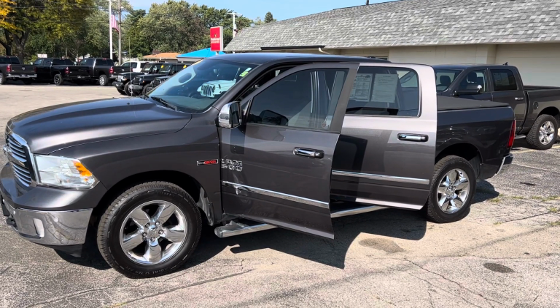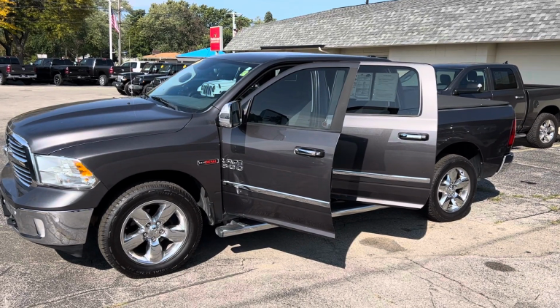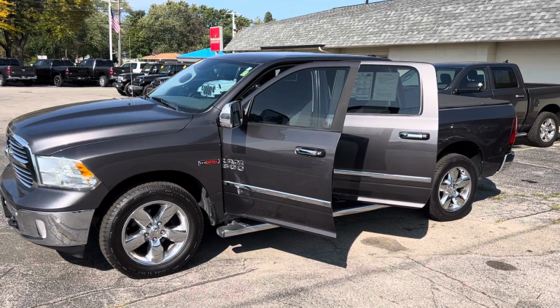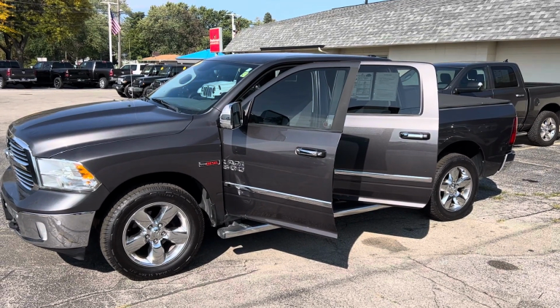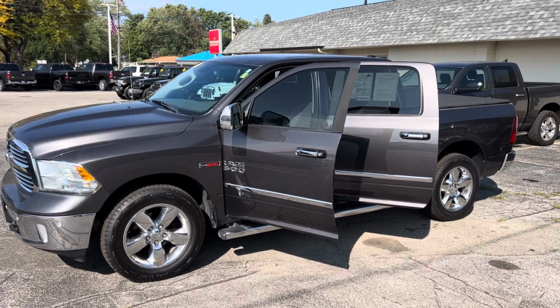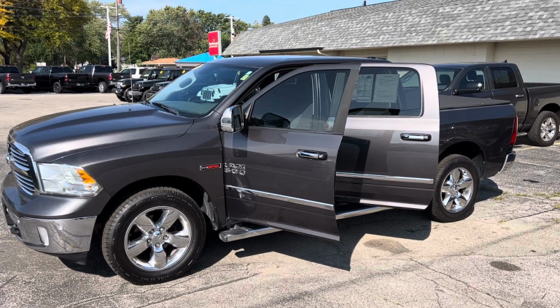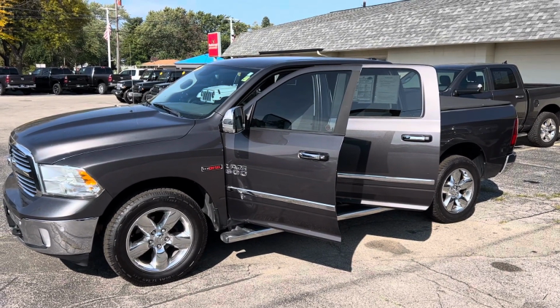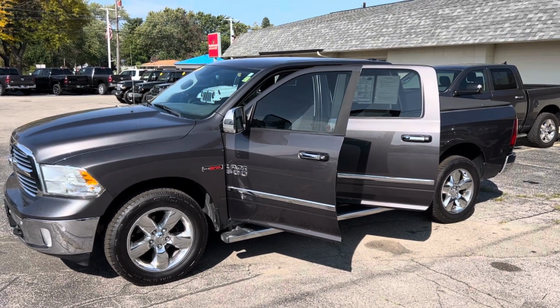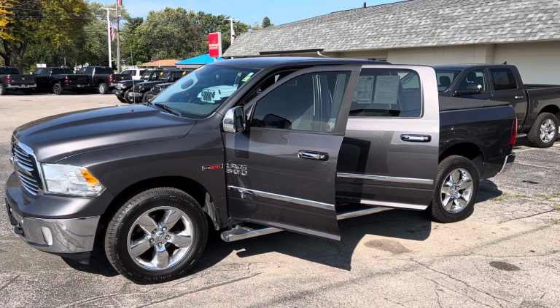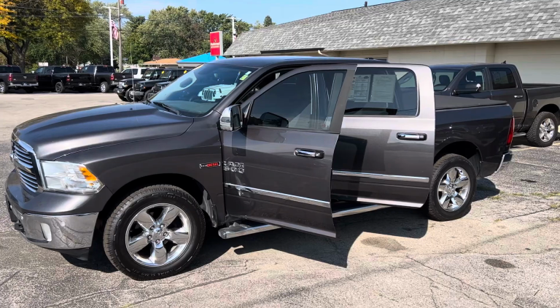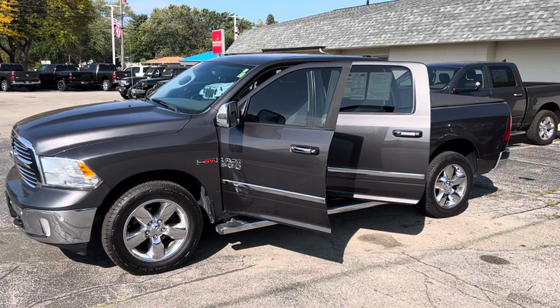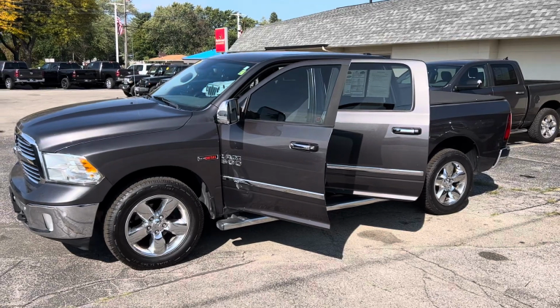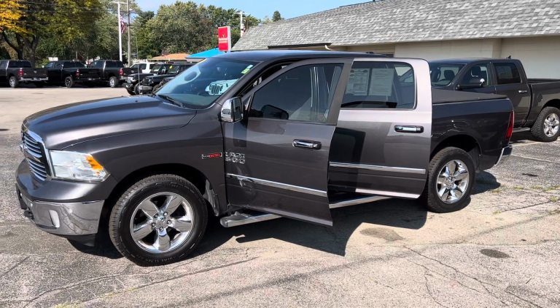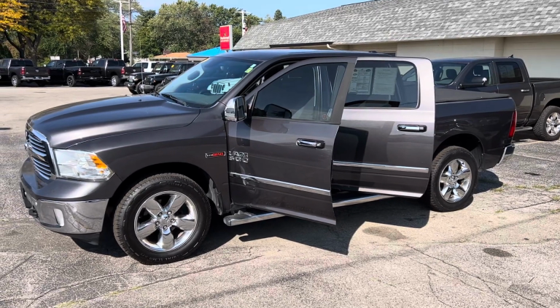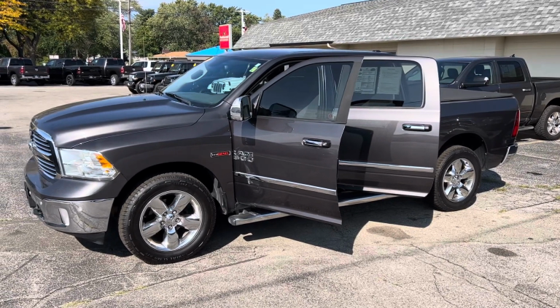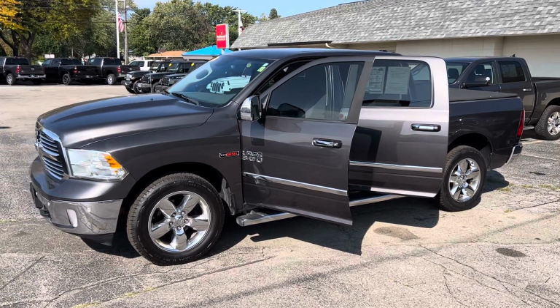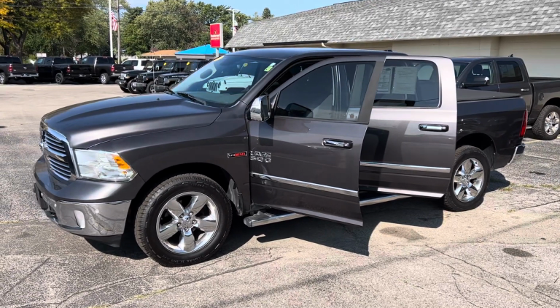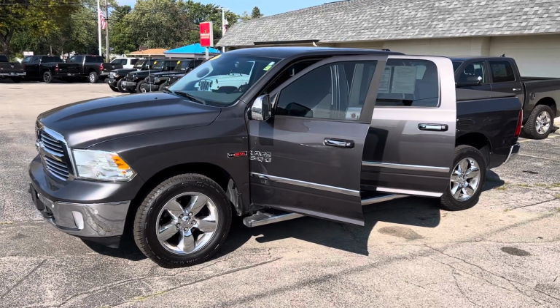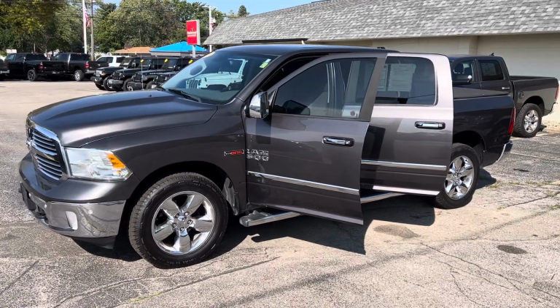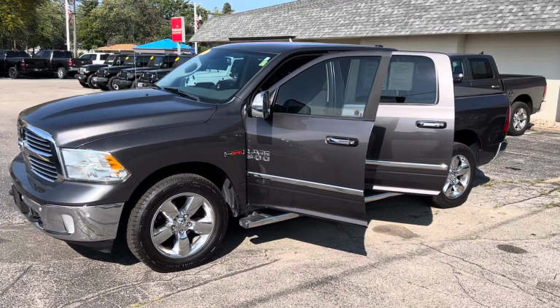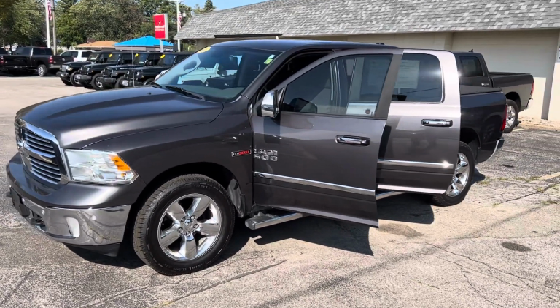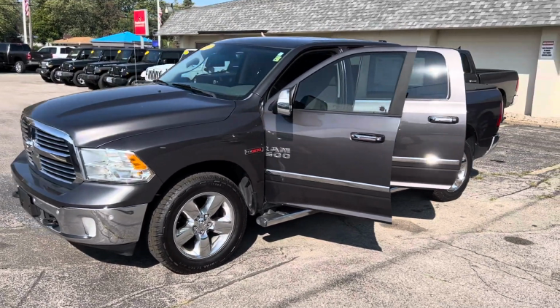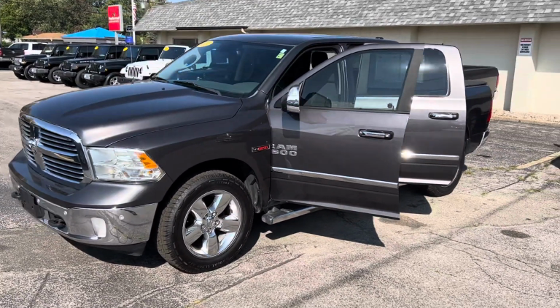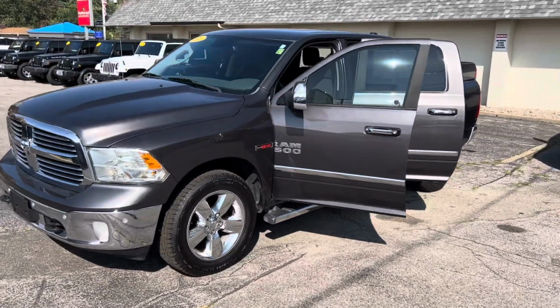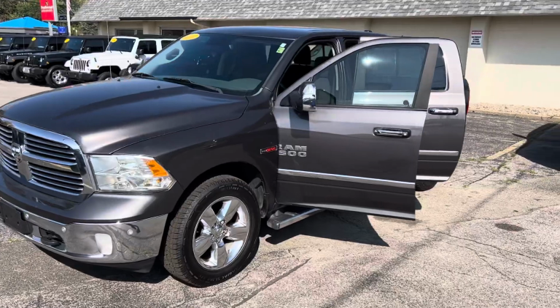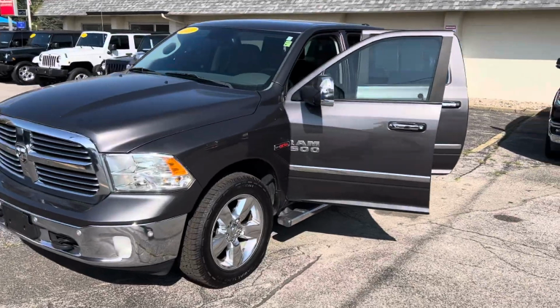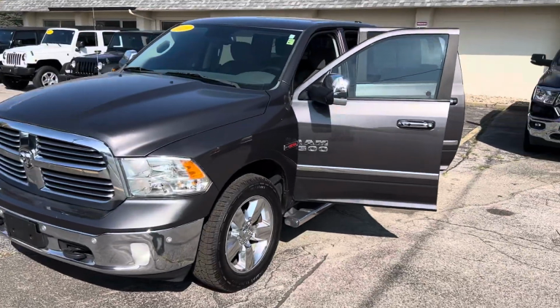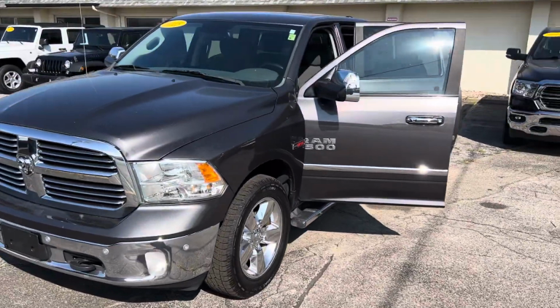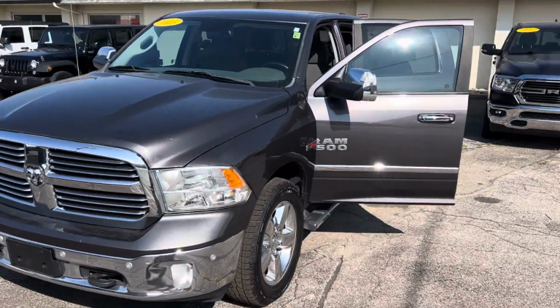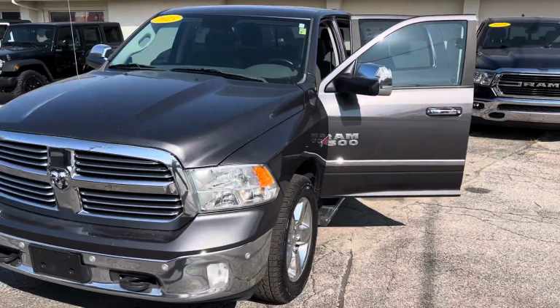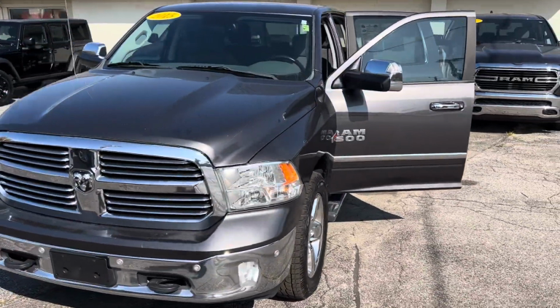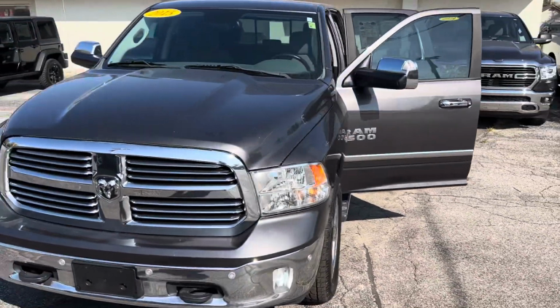Hey Josh, this is Justin with Preferred Chrysler Dodge Jeep Ram on Henry Street here in Muskegon. You were recently online looking at some trucks. Looks like you got a particular budget — I wanted to present this one to you.